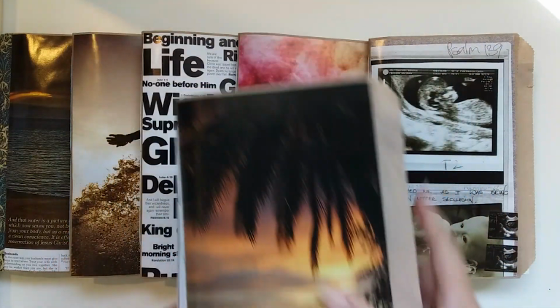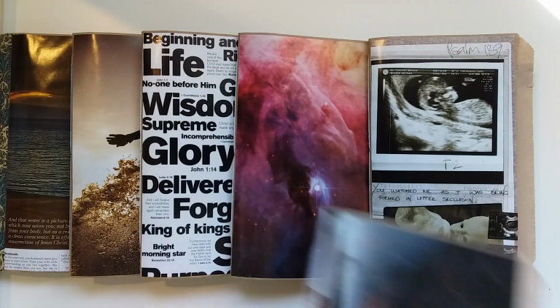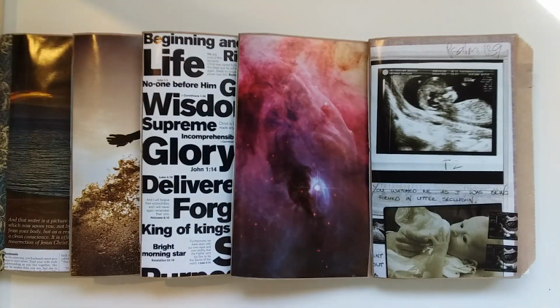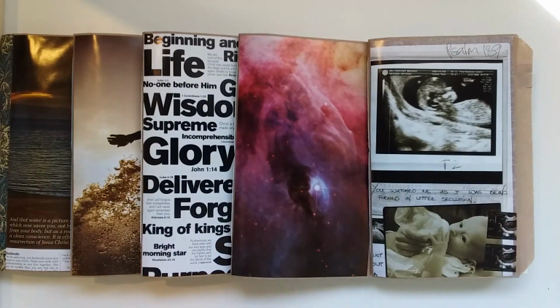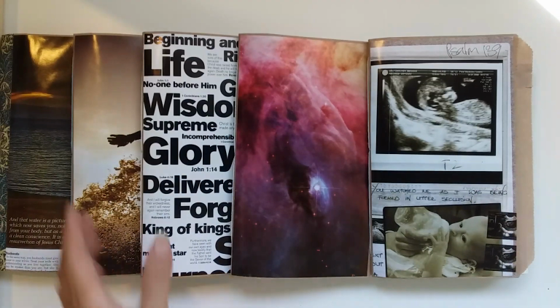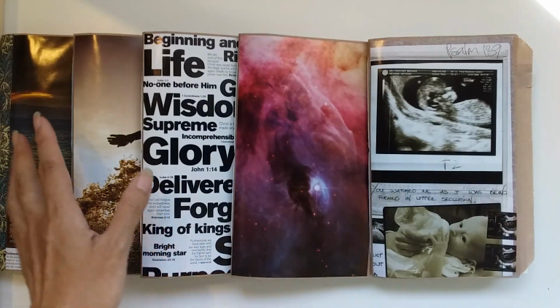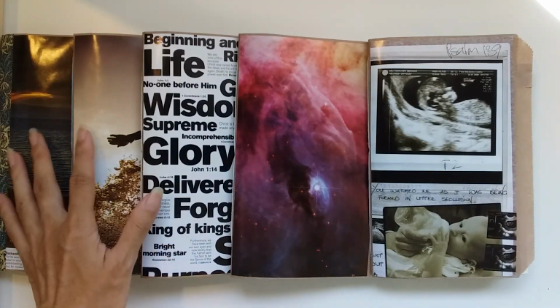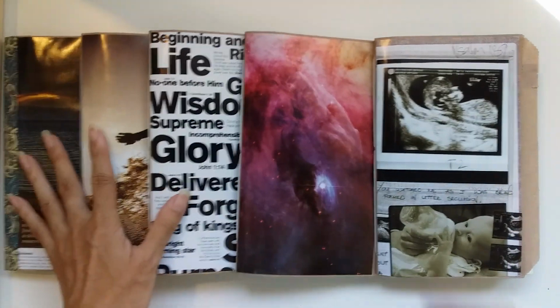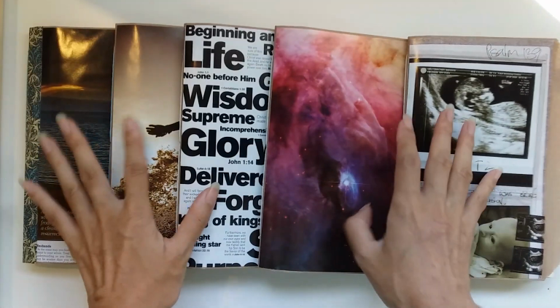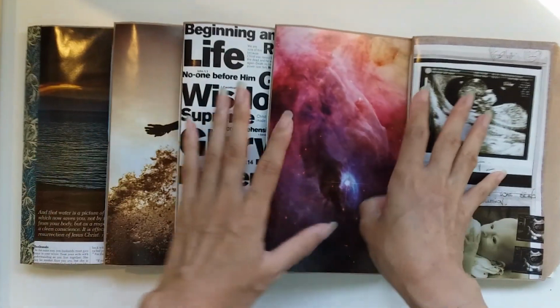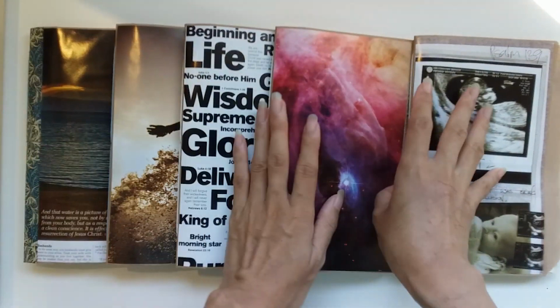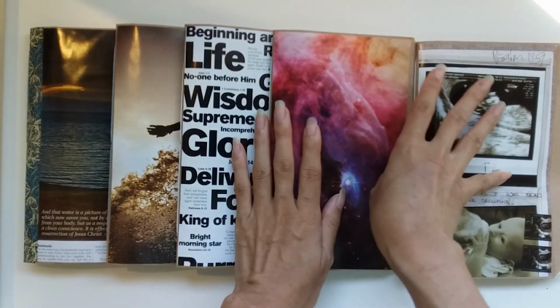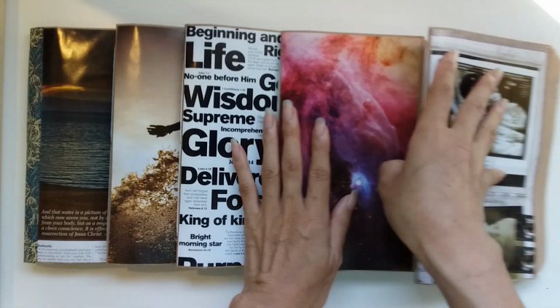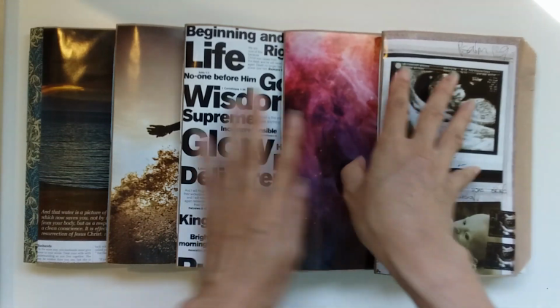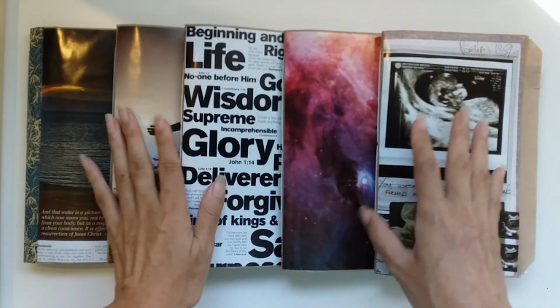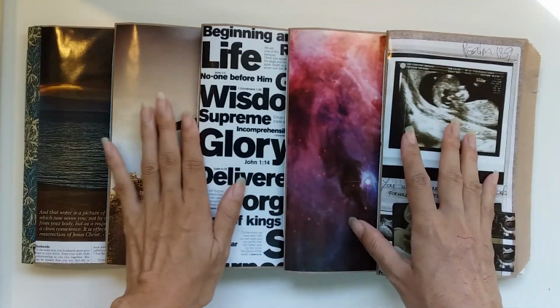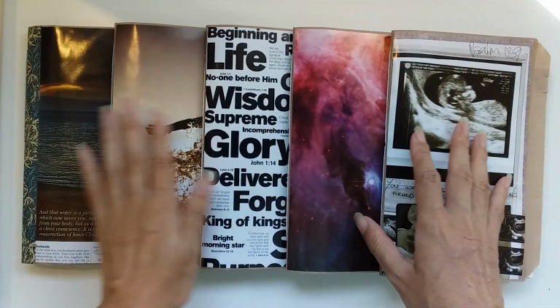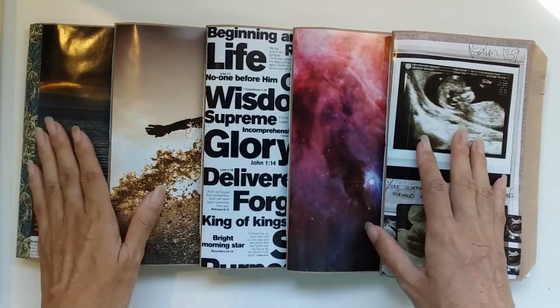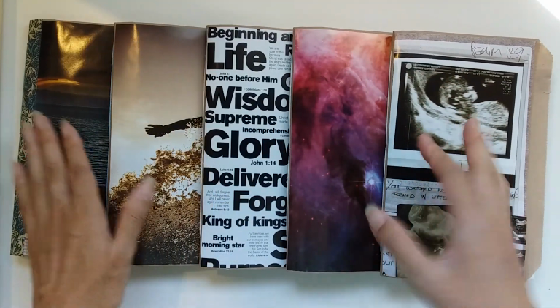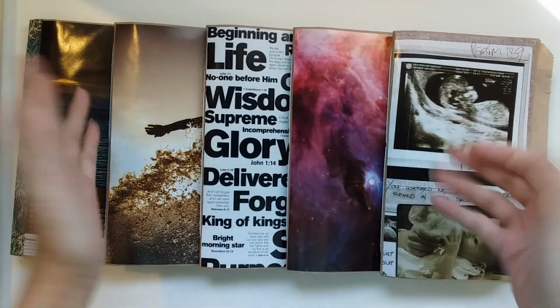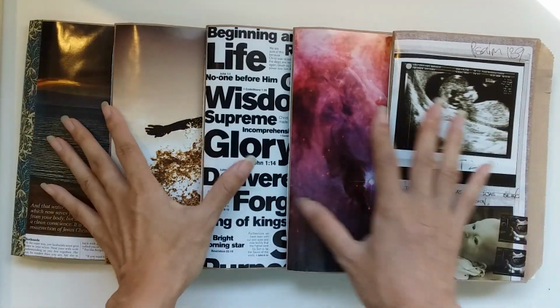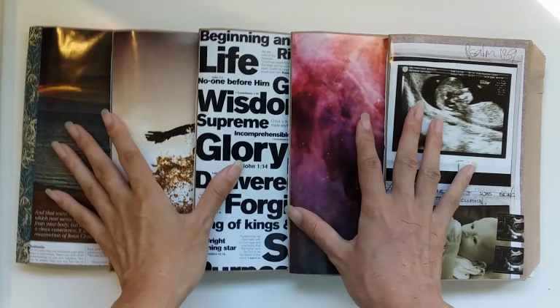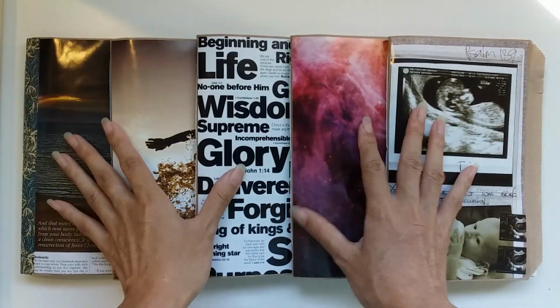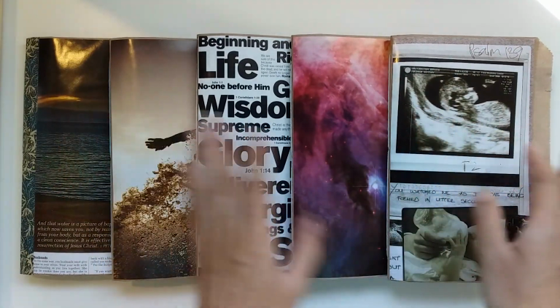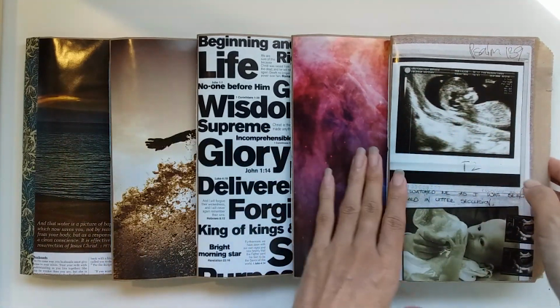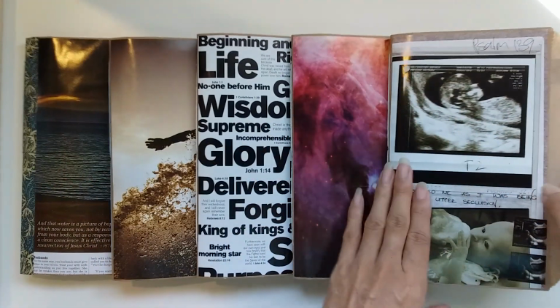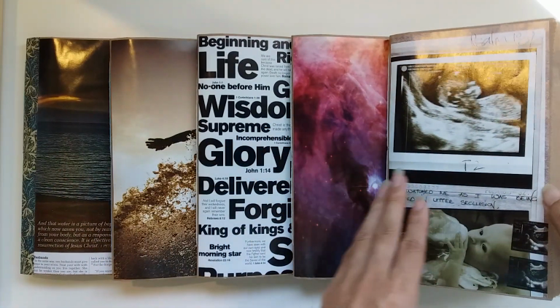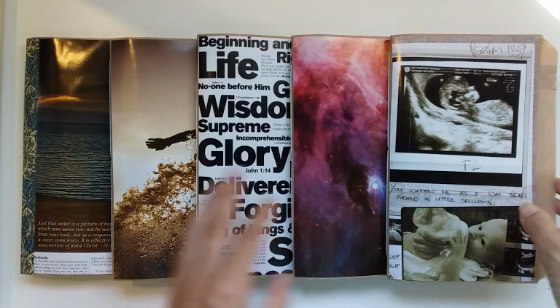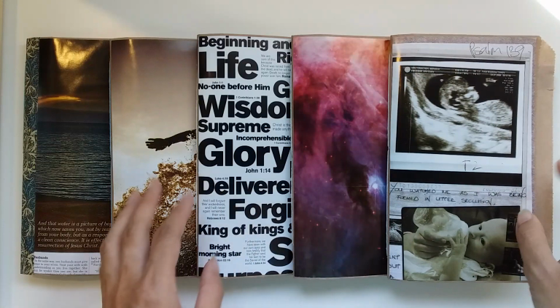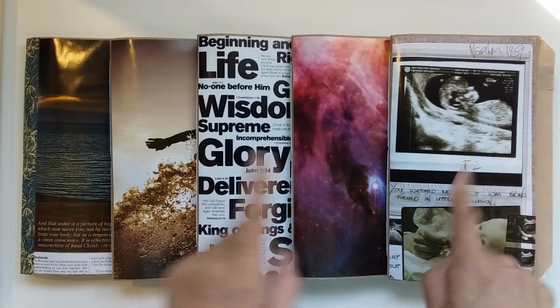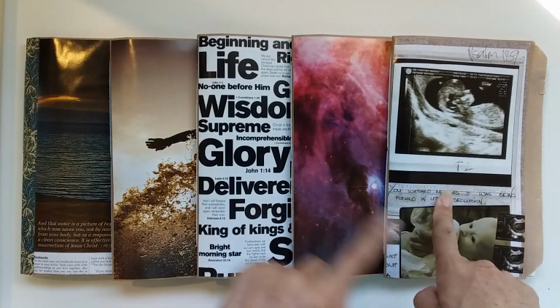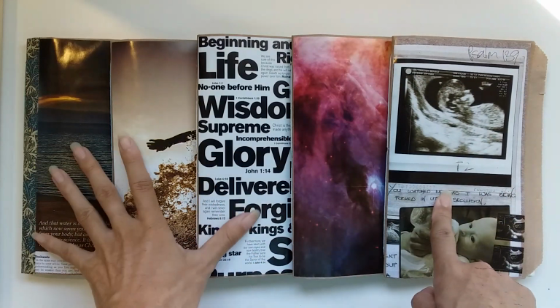These ones will be in my shop. If you're interested in one, the link to Willowbound Journals will be below for my Etsy. This one is slightly different to the other four because it's baby-themed.